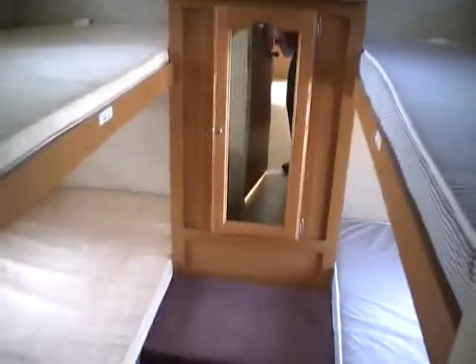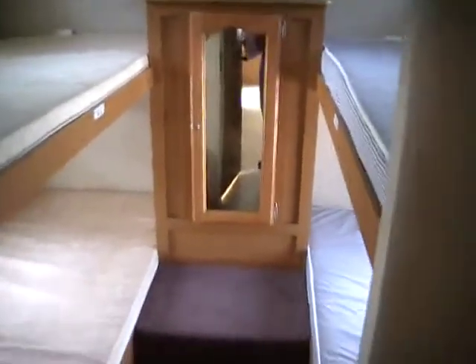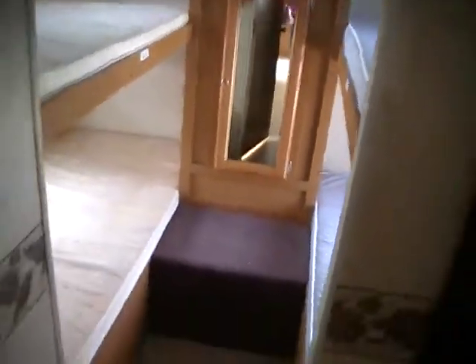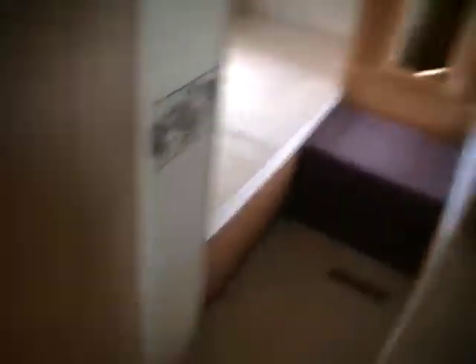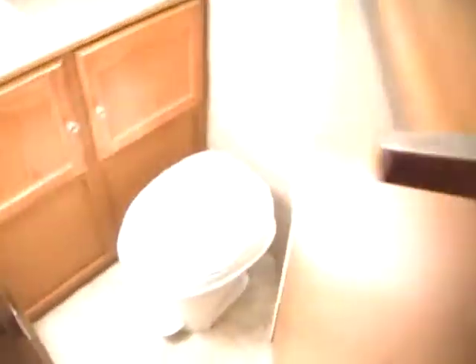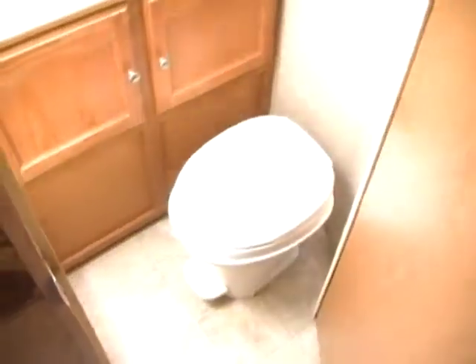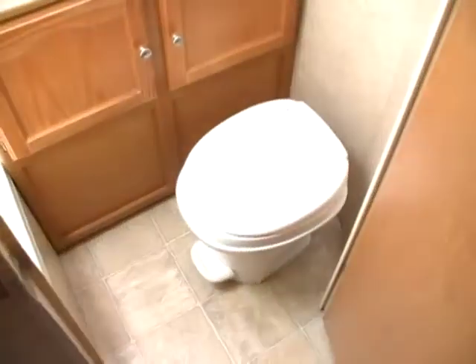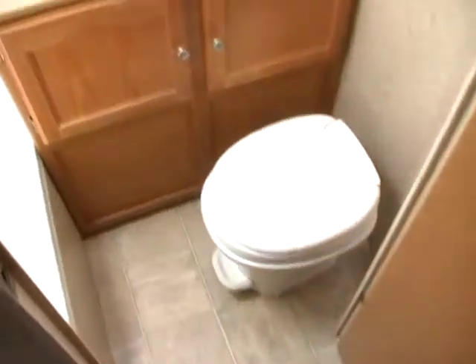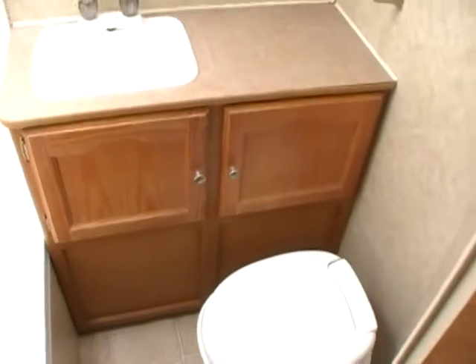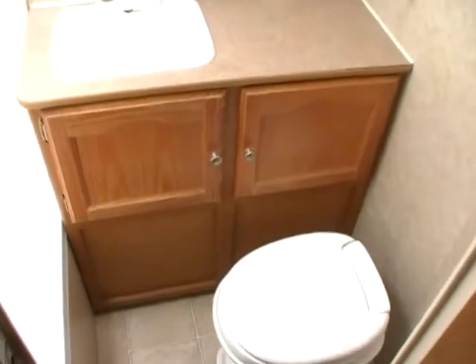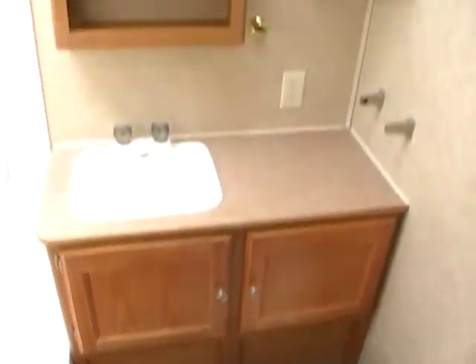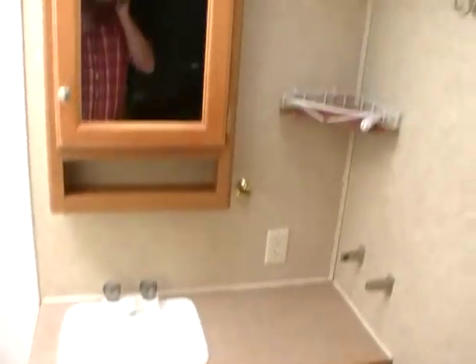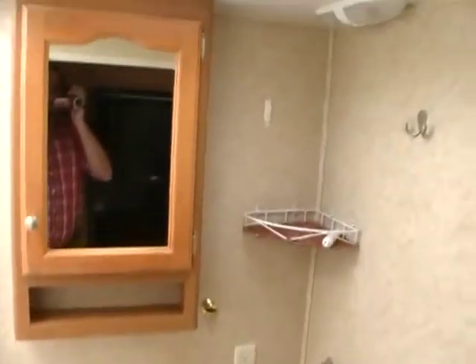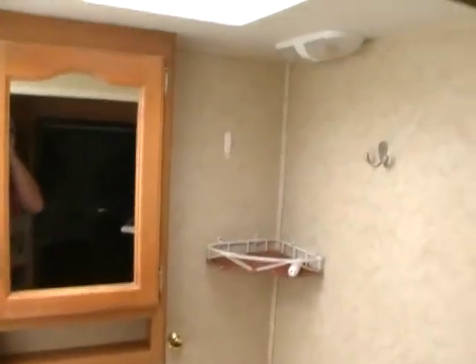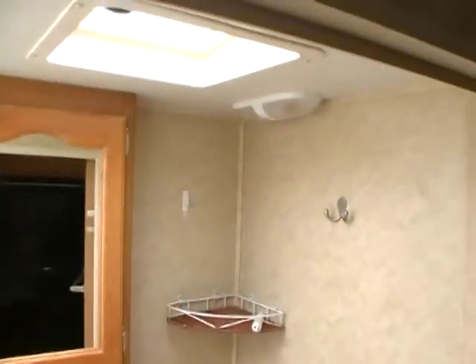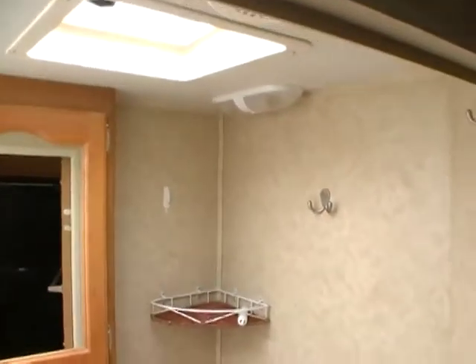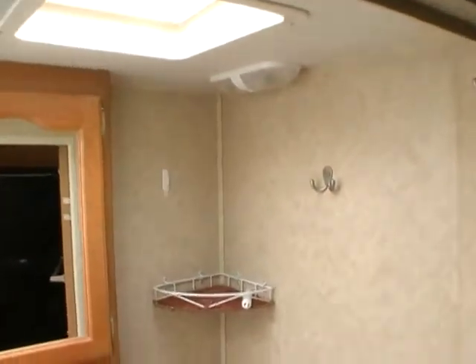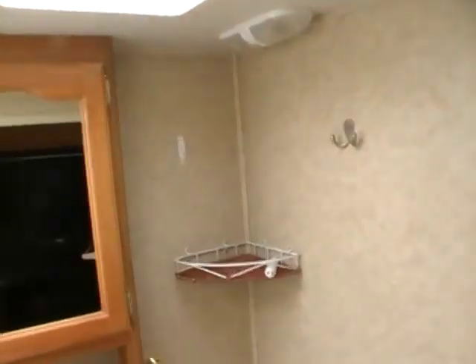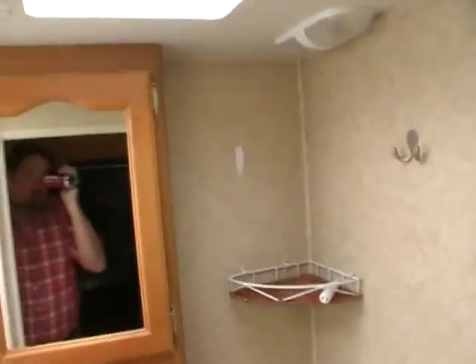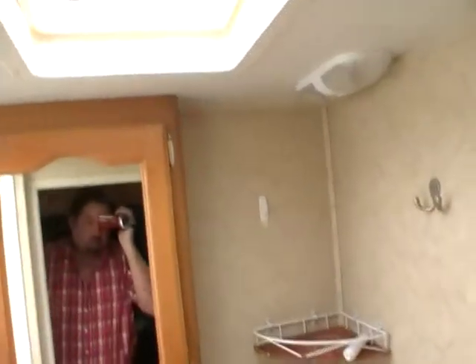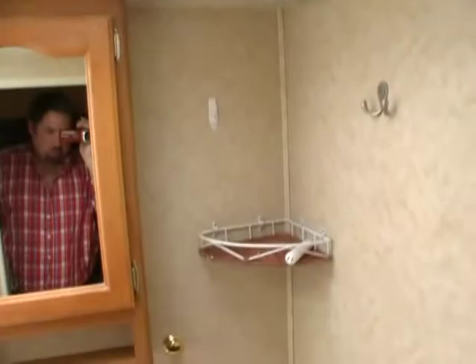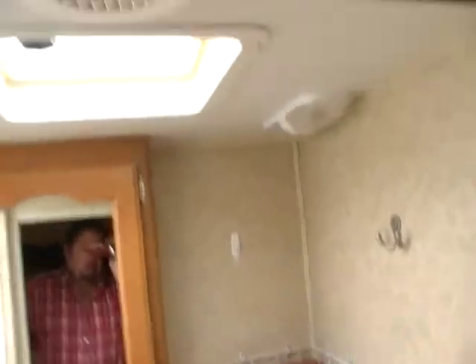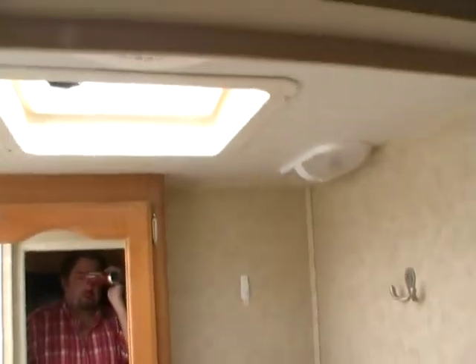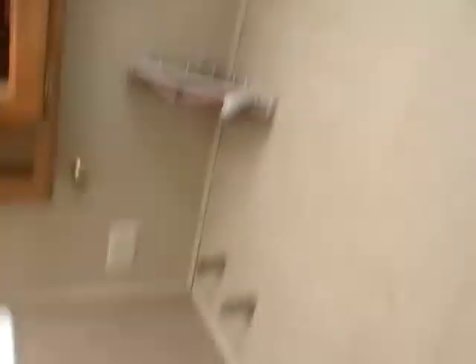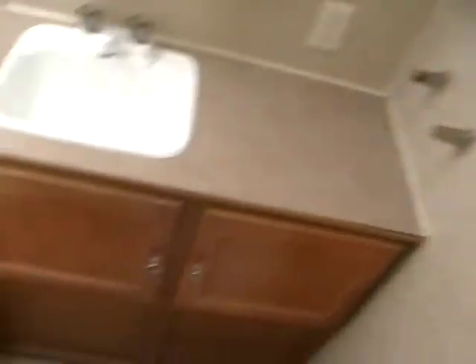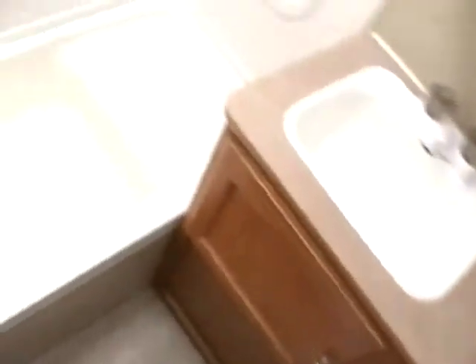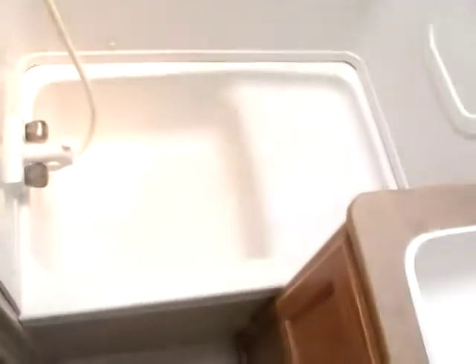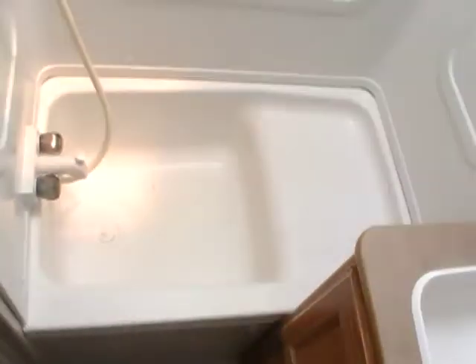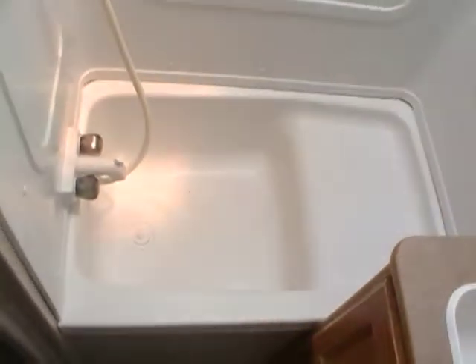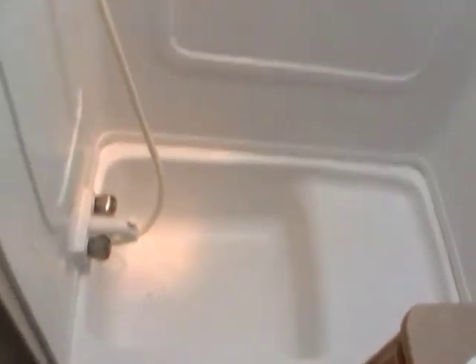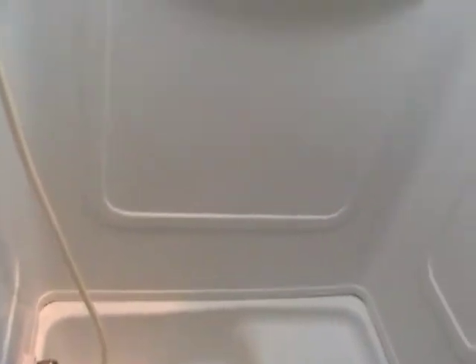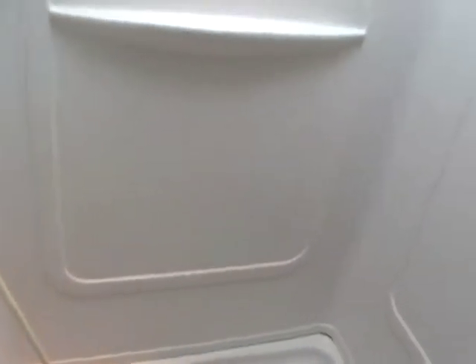There's a side bathroom with an RV toilet, medicine cabinet, vent fan, and a nice-sized tub and shower with a skylight.